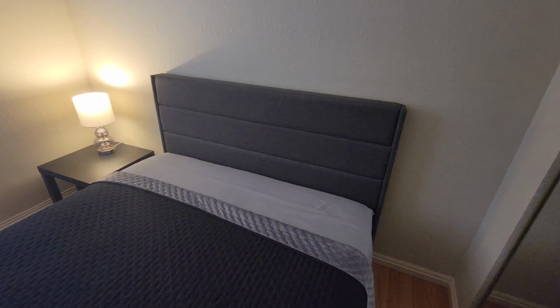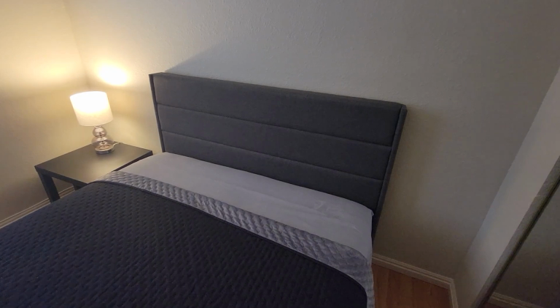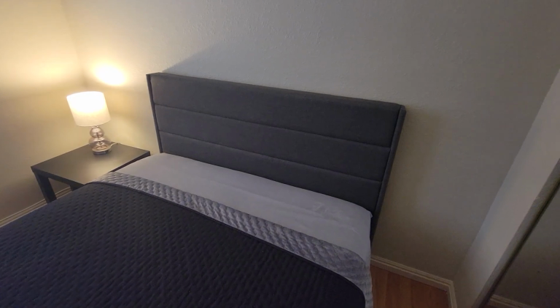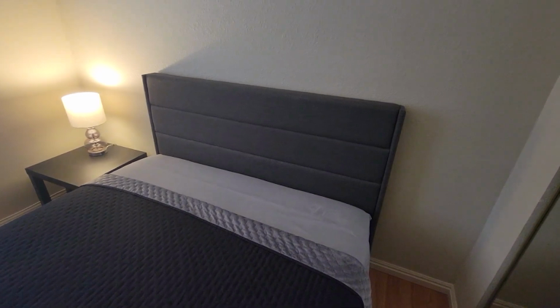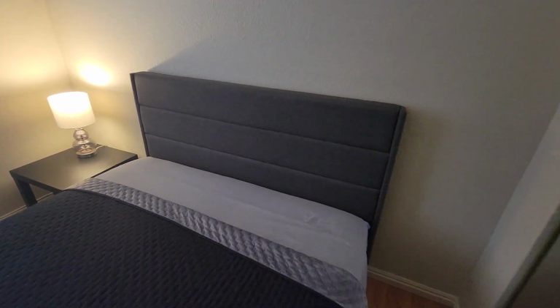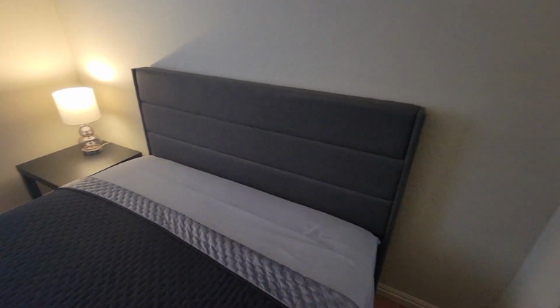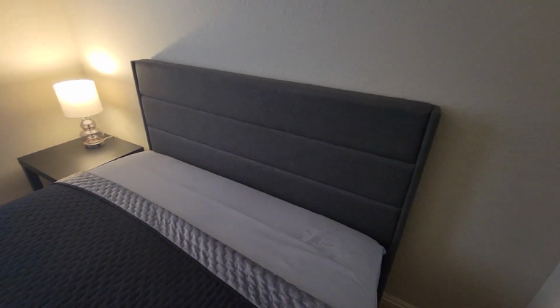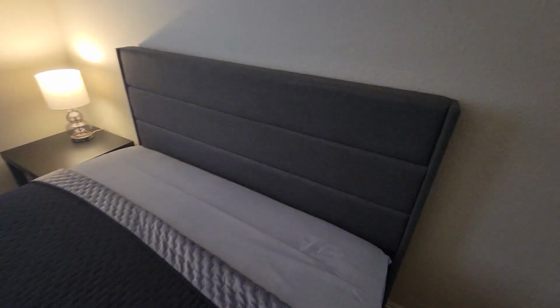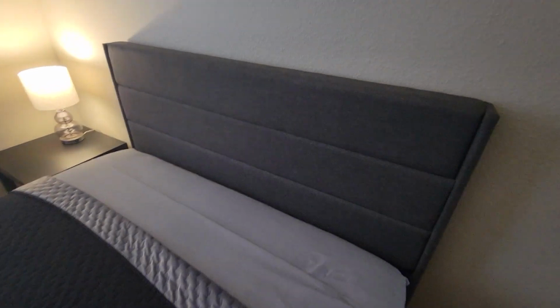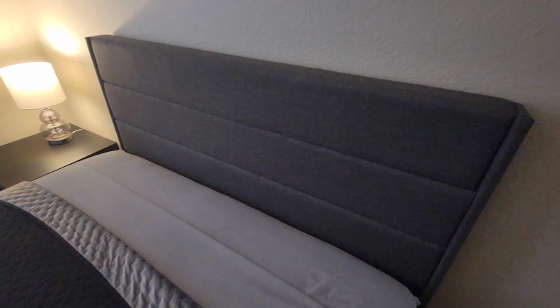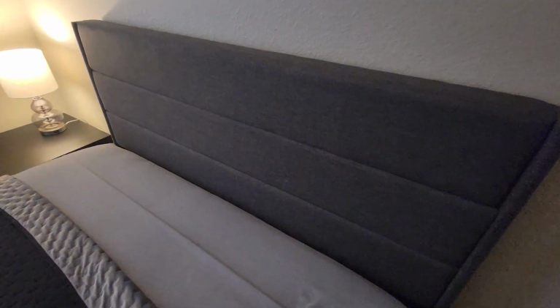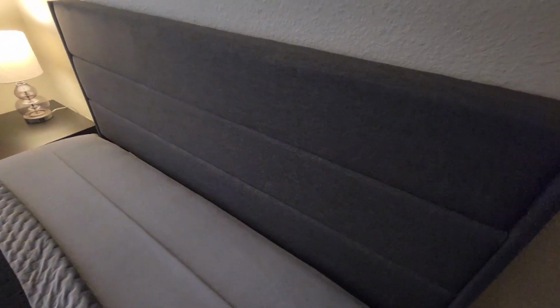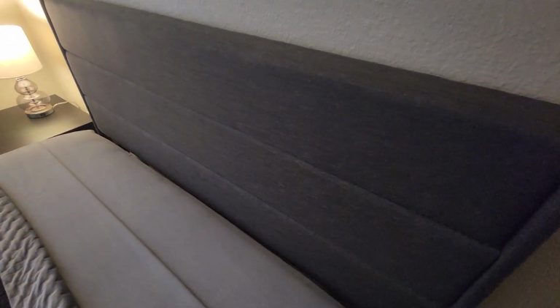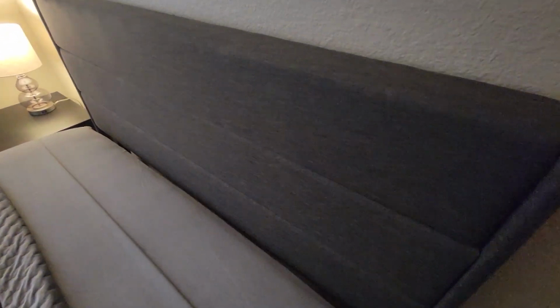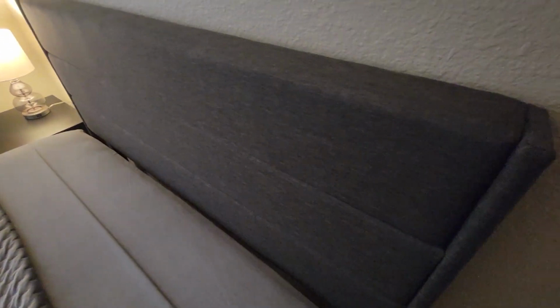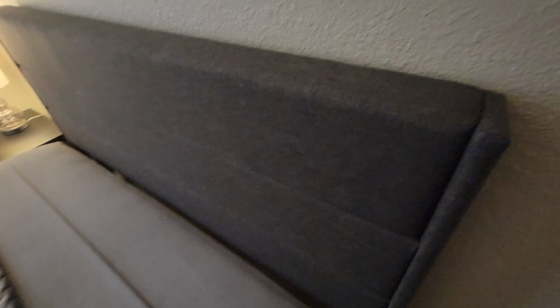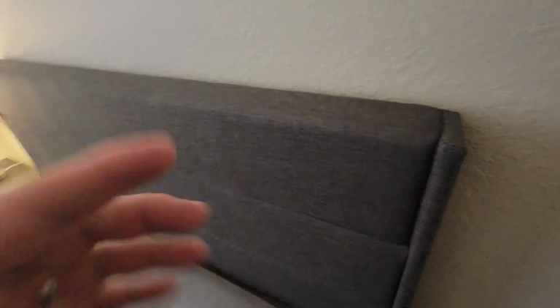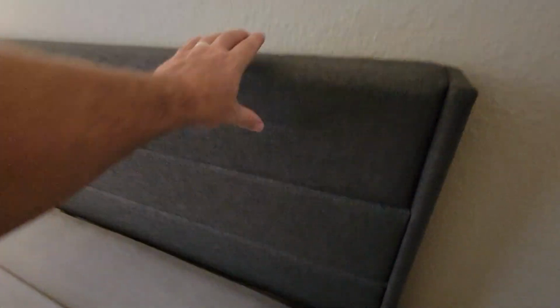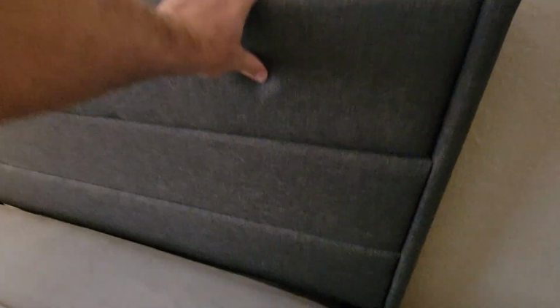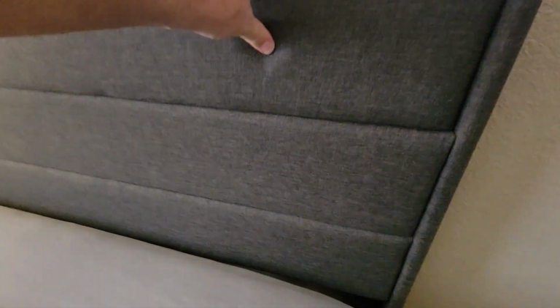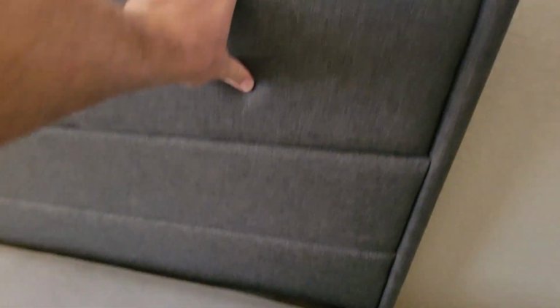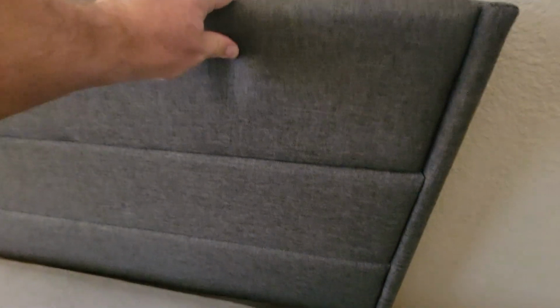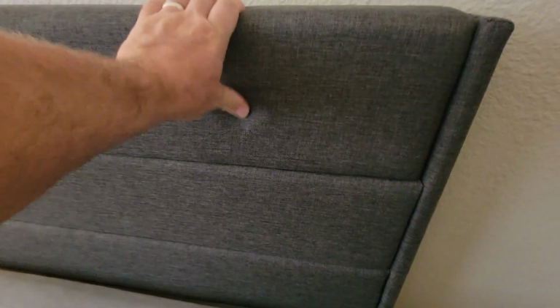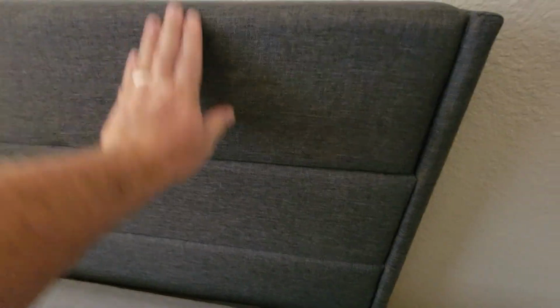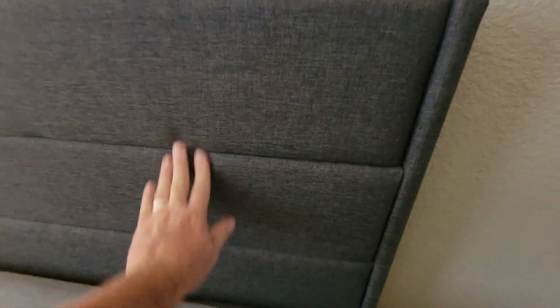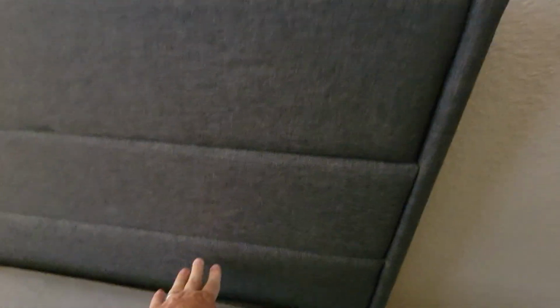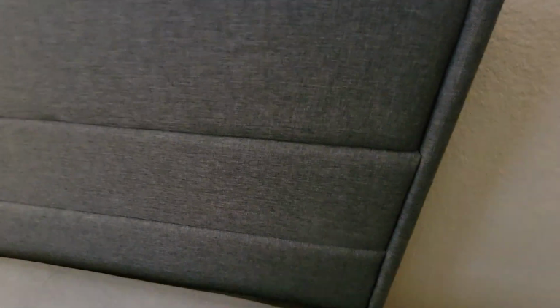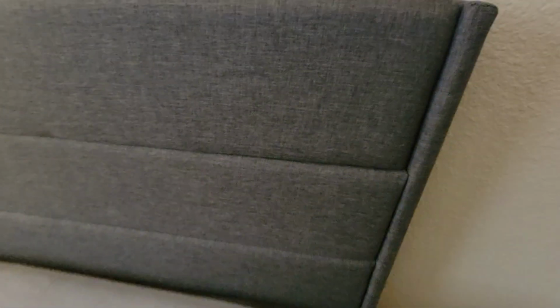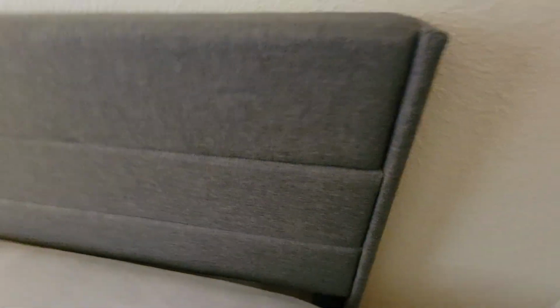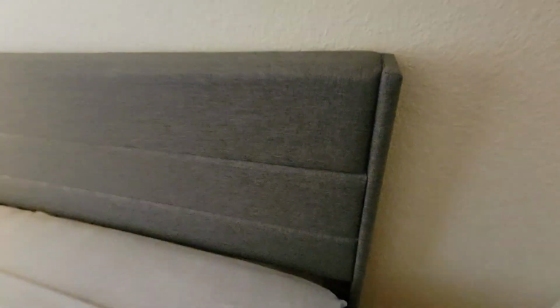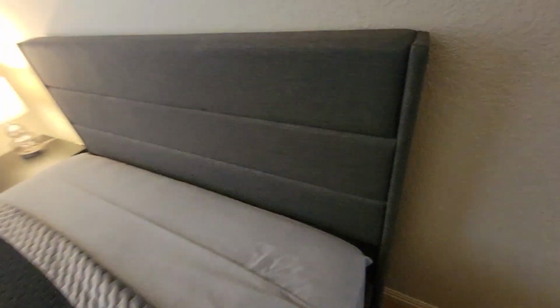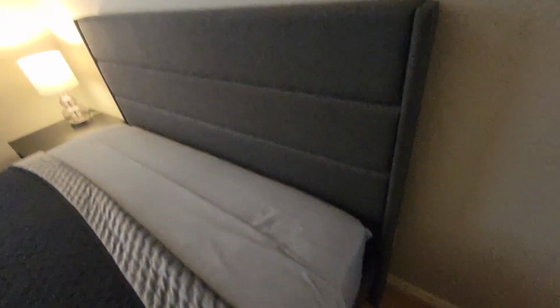Today we're looking at this alleyway headboard and platform bed. You see nice padding there on the headboard — it's super comfortable, super sleek, love the modern design.